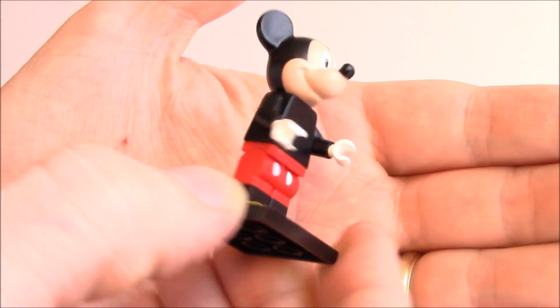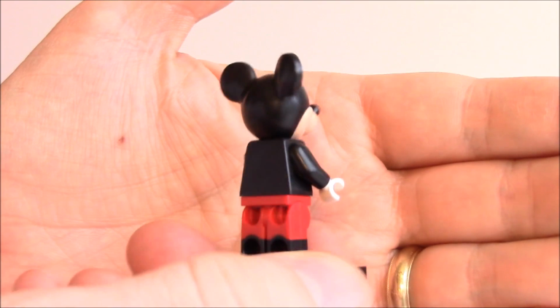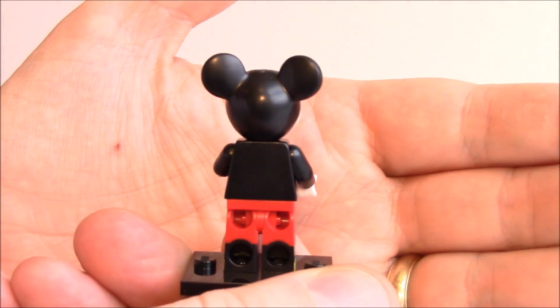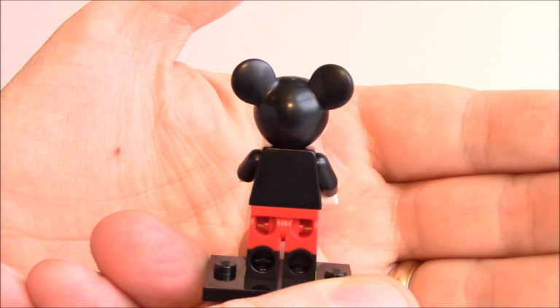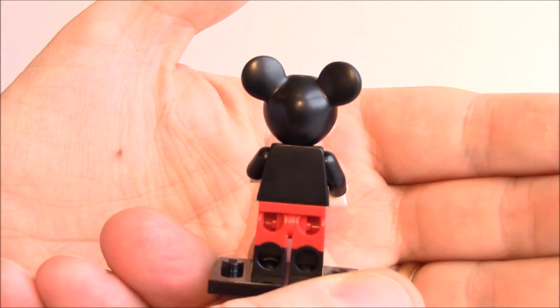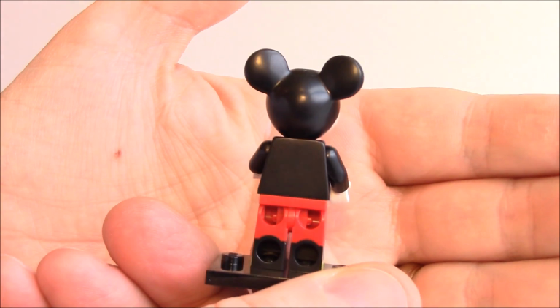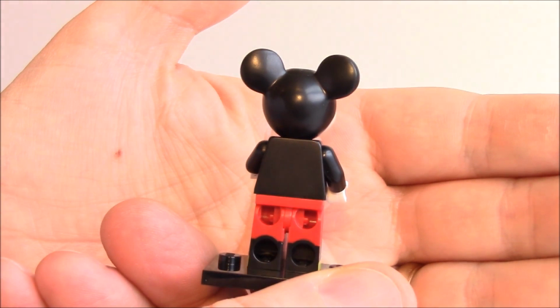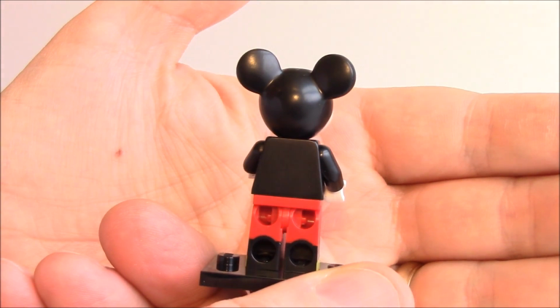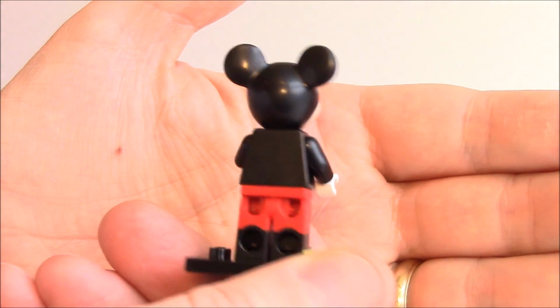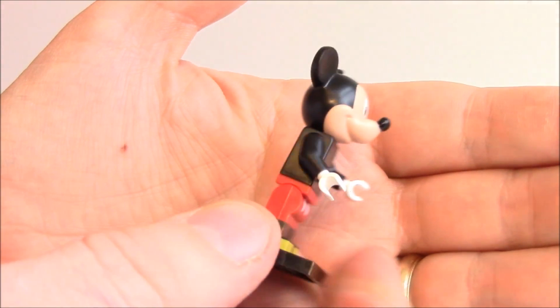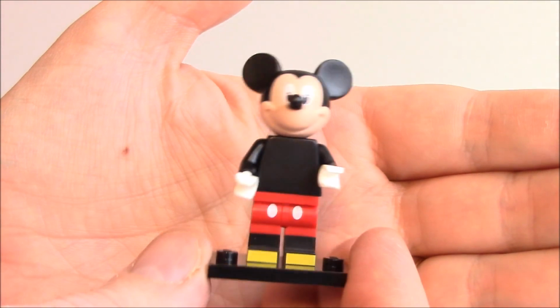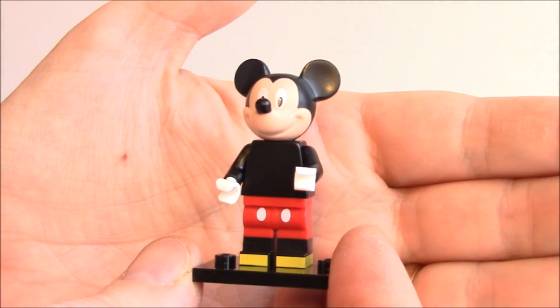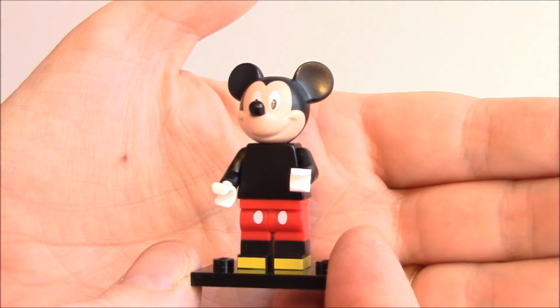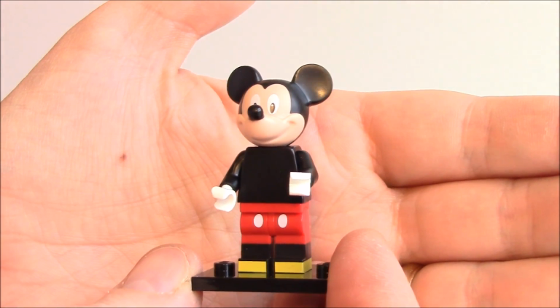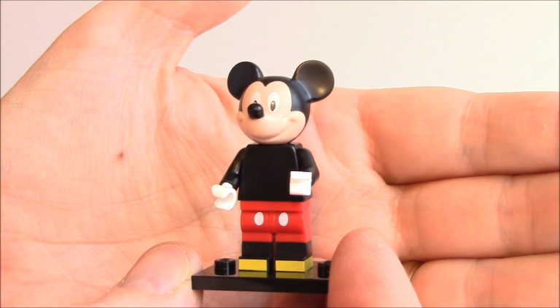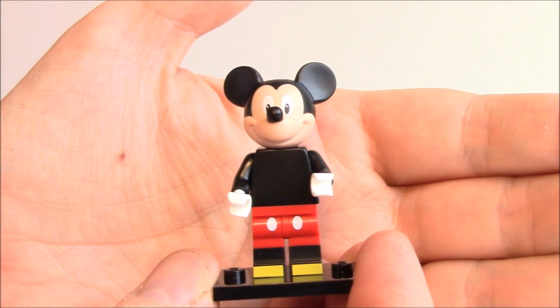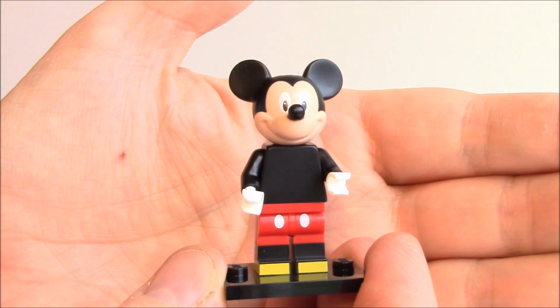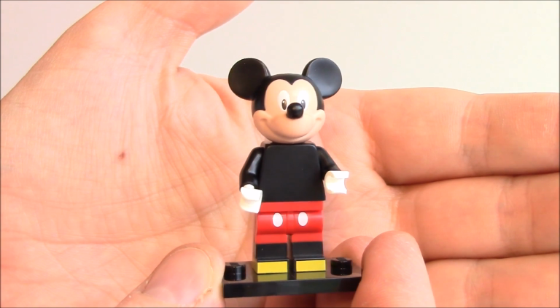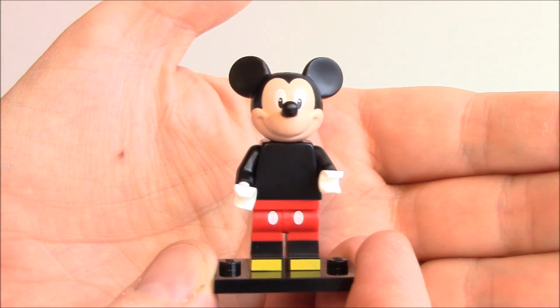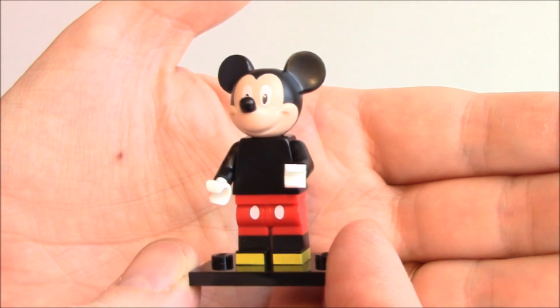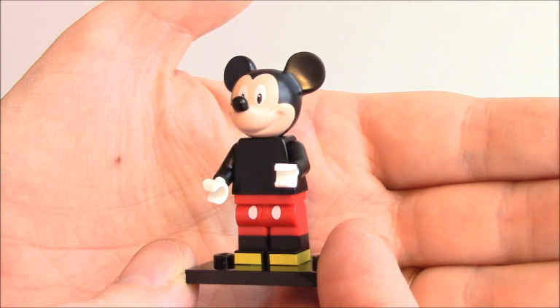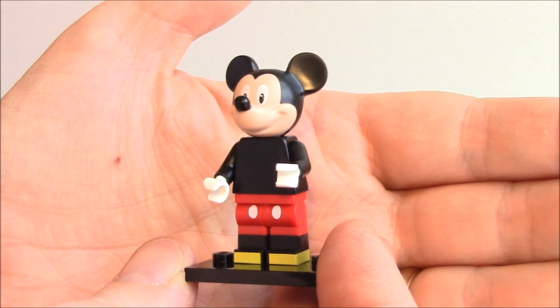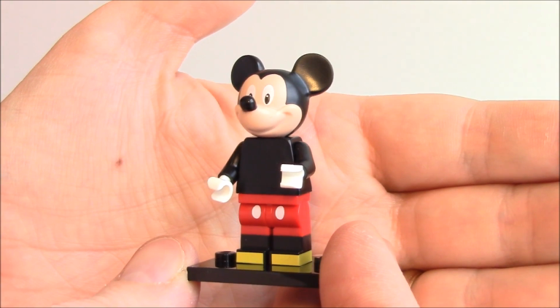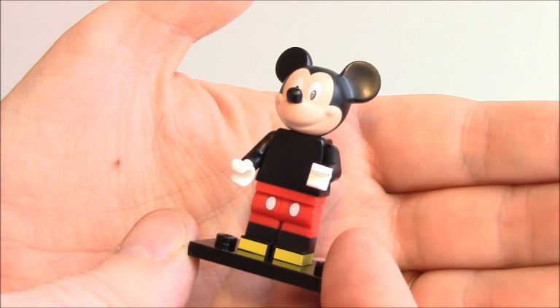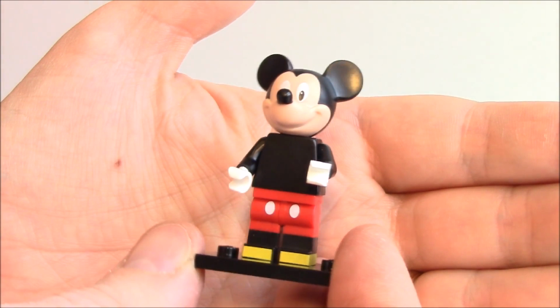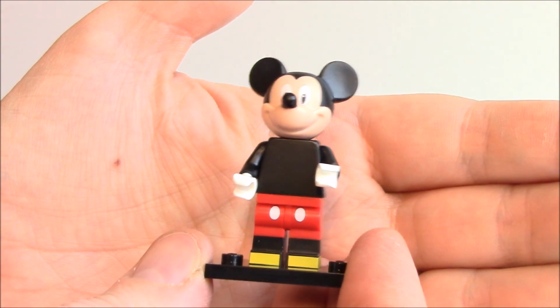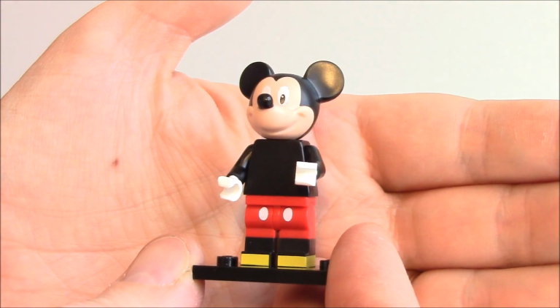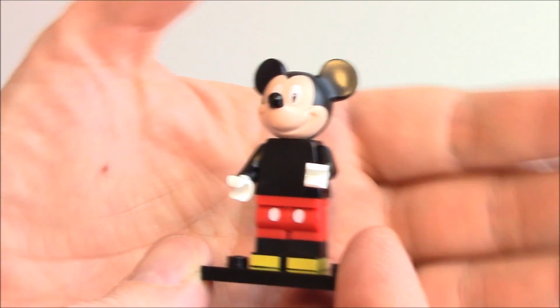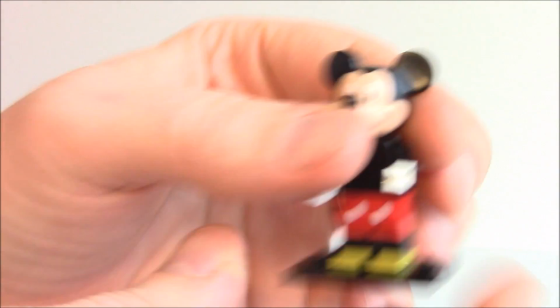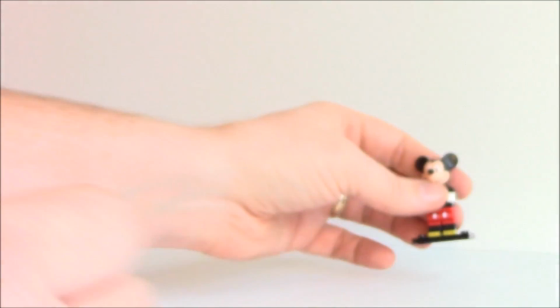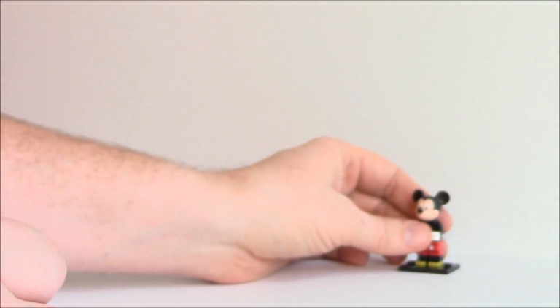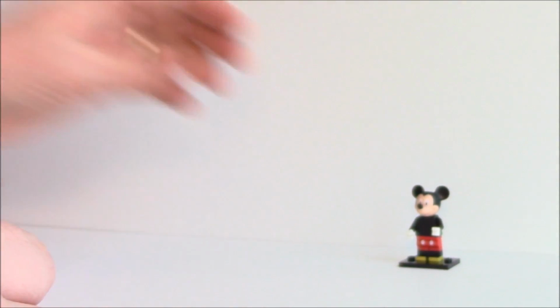There's really no printing on the back other than the red of his pants, and there's no outline on the inside of his ears — solid black. But the face mold's pretty good. All right, Mickey Mouse.